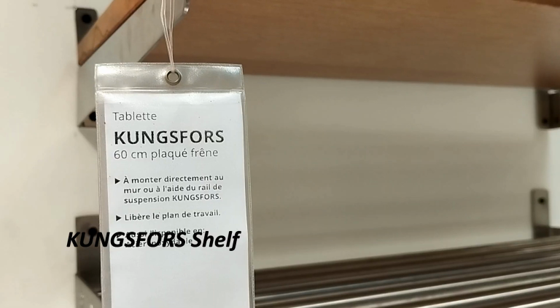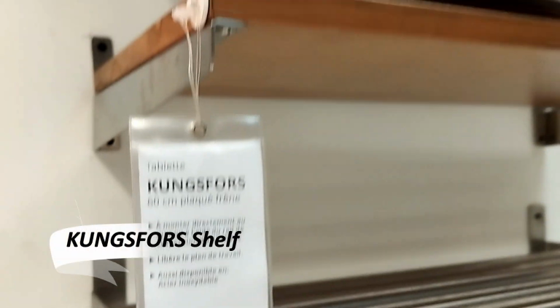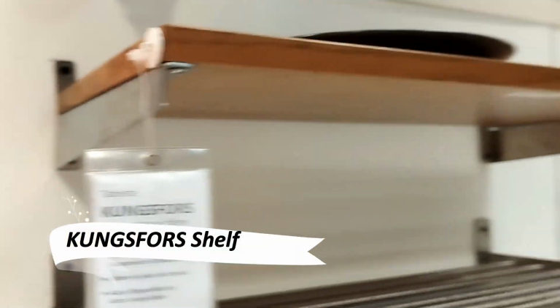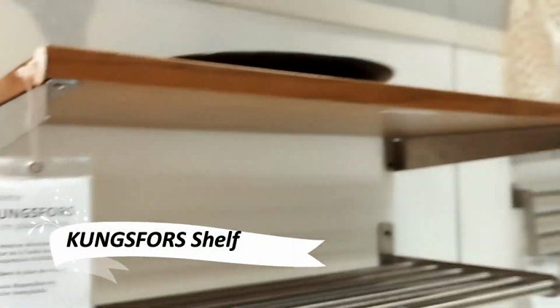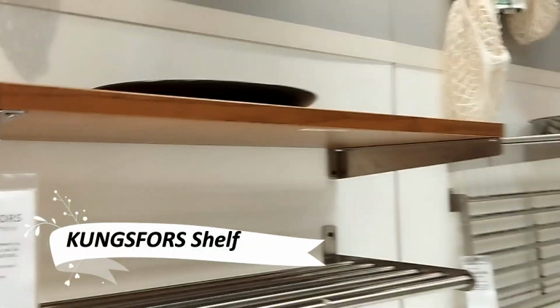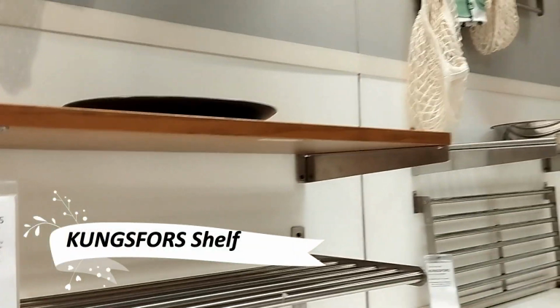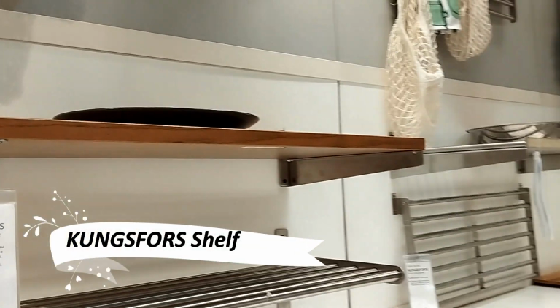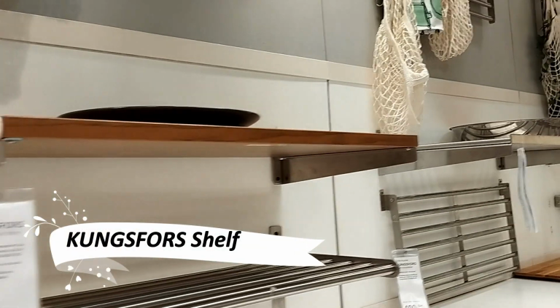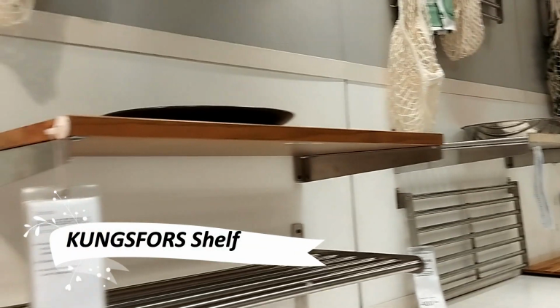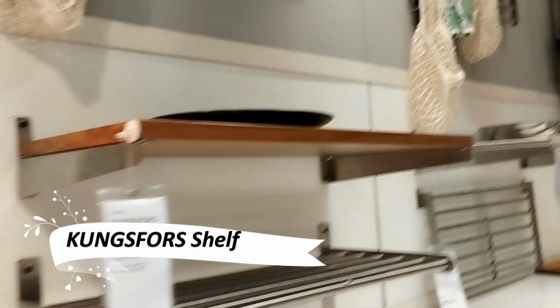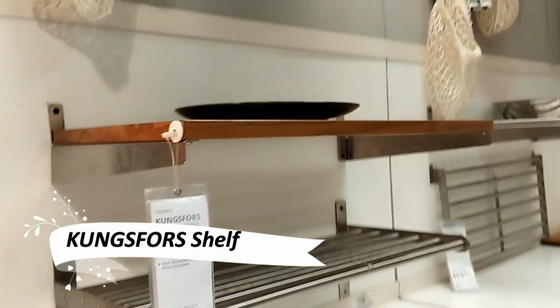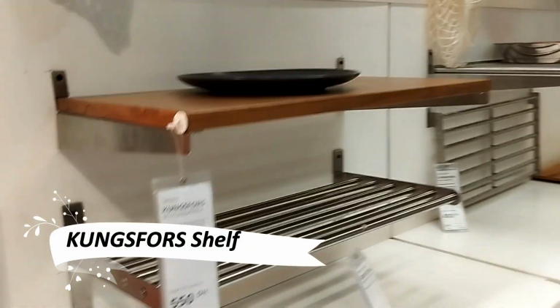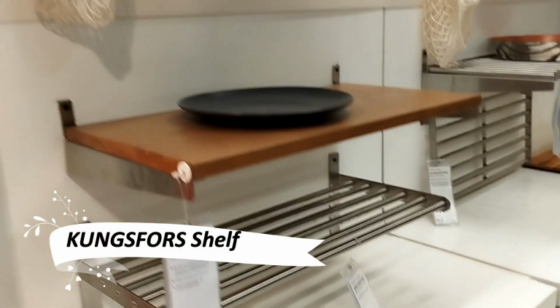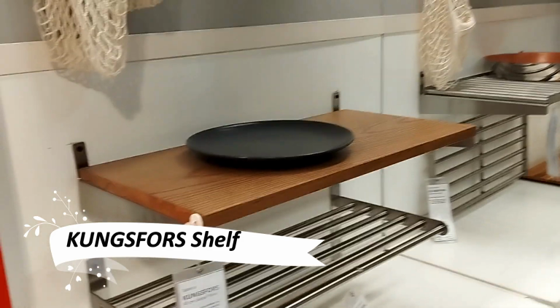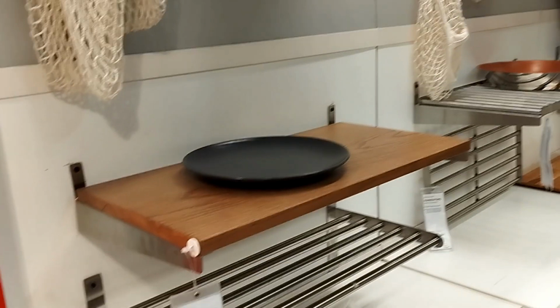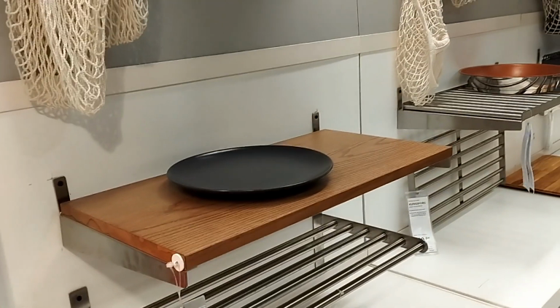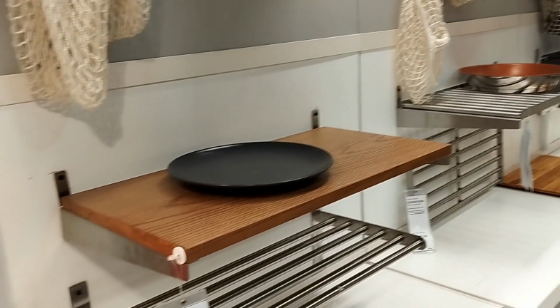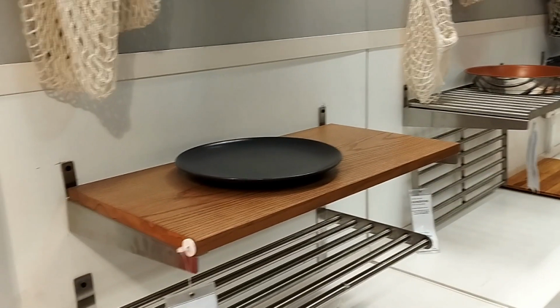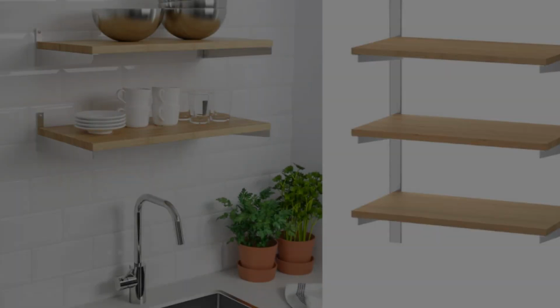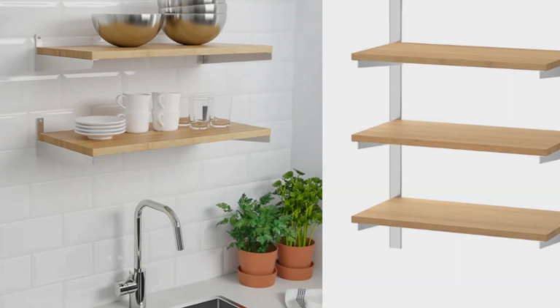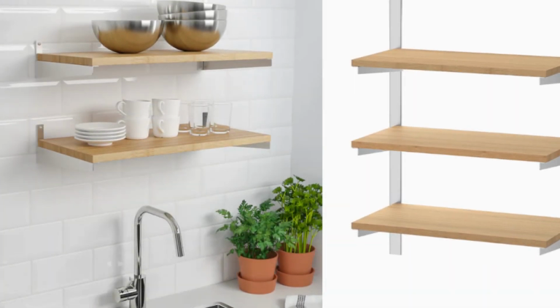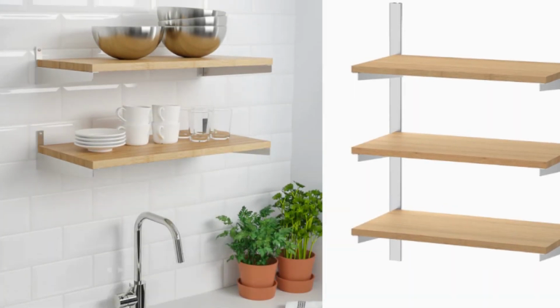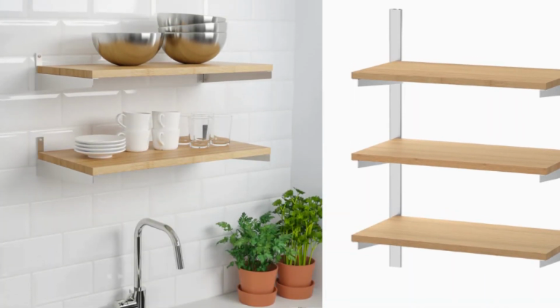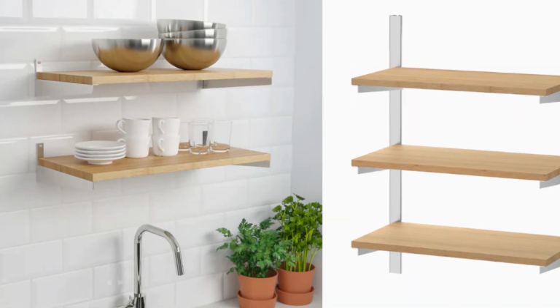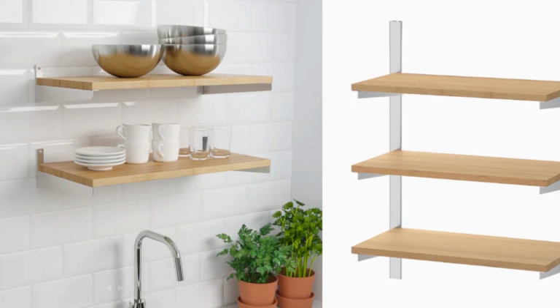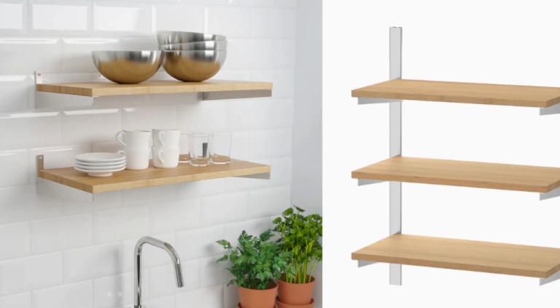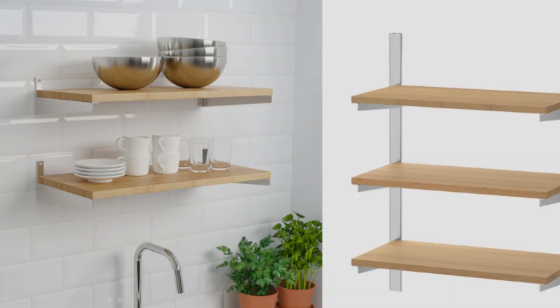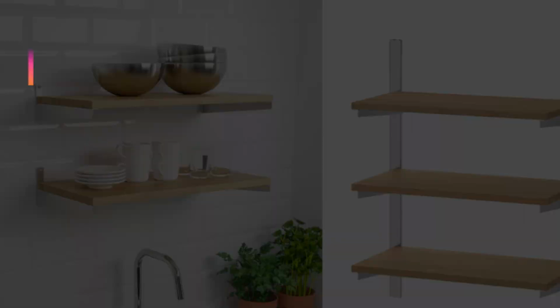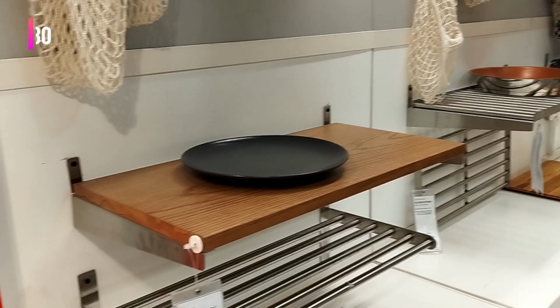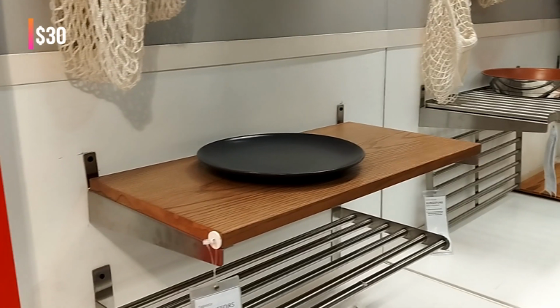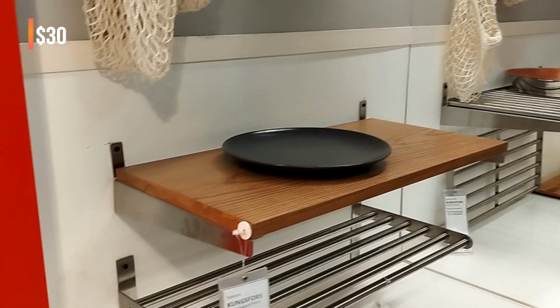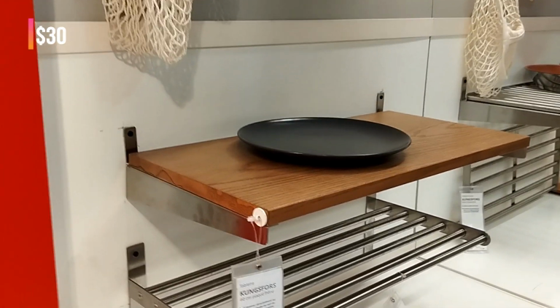Inspired by professional kitchens, the Kung's Force shelf is adapted for your home. Made from durable materials, it offers smart wall storage, providing the space every creative home cook needs.